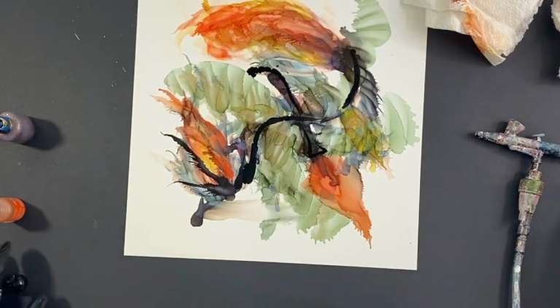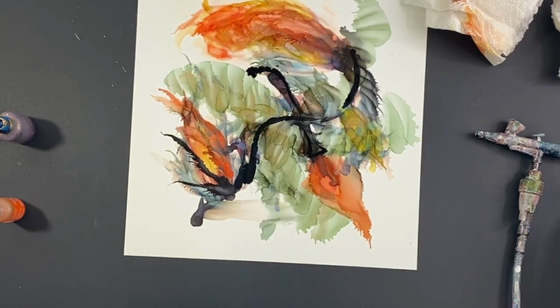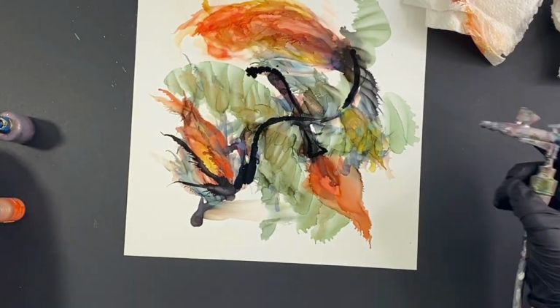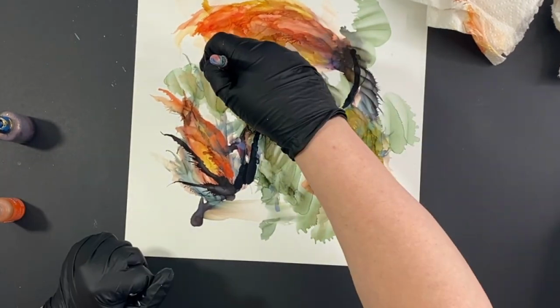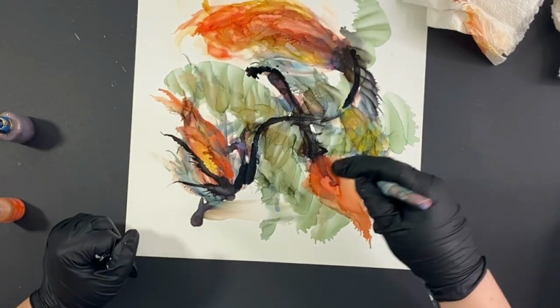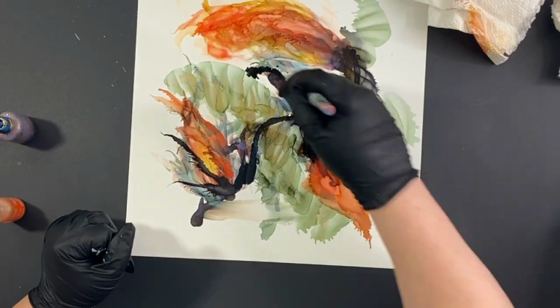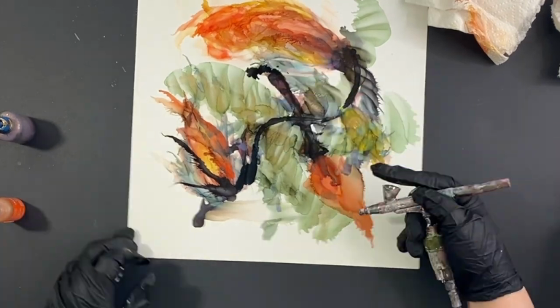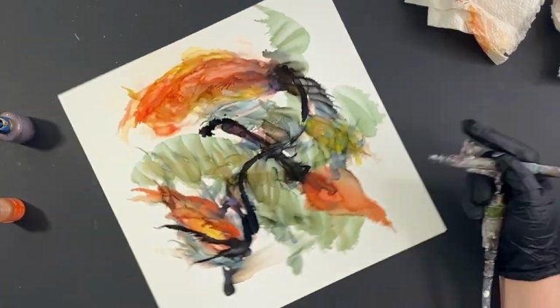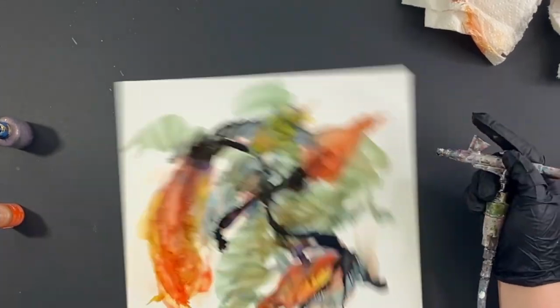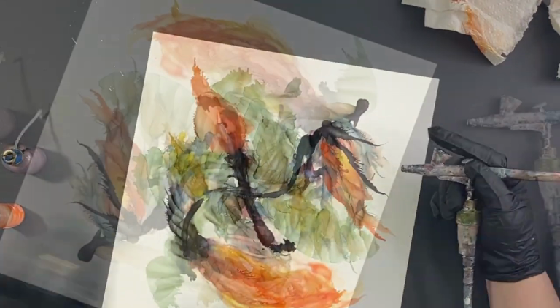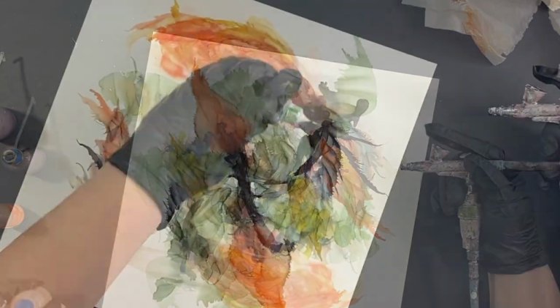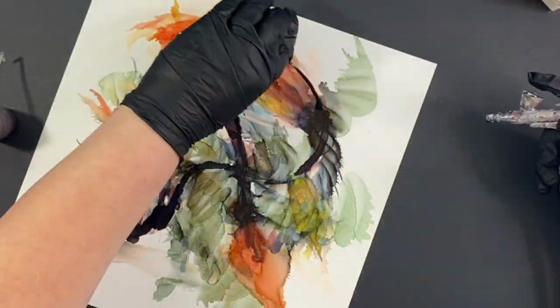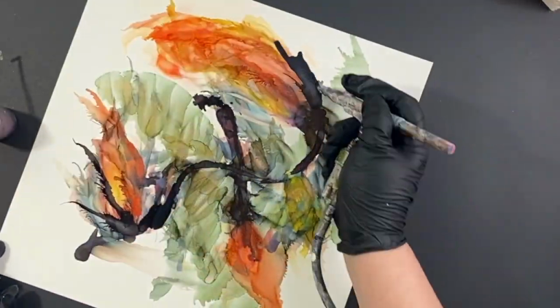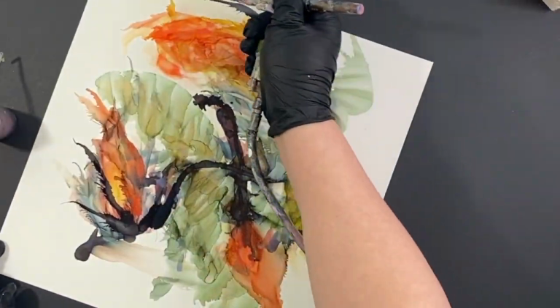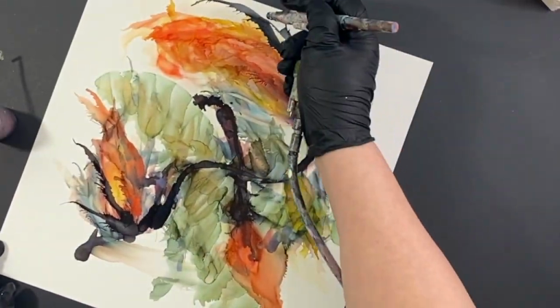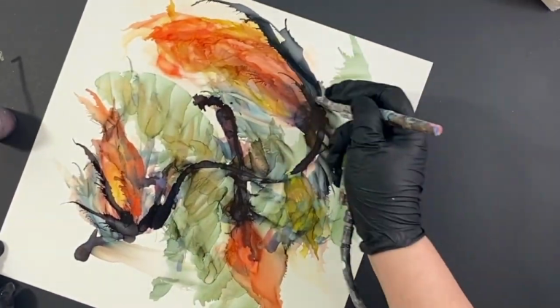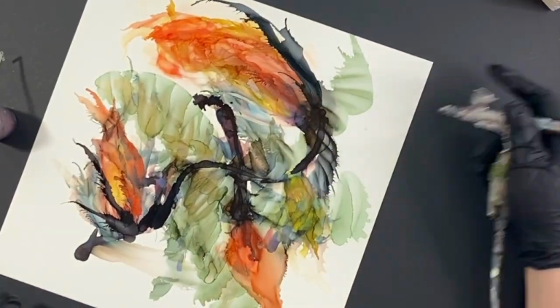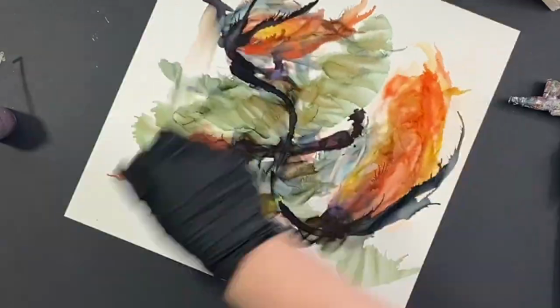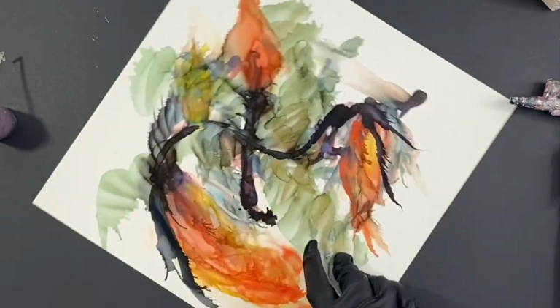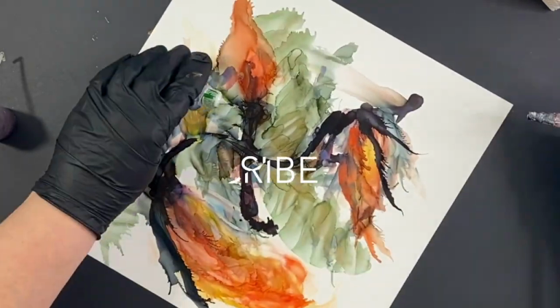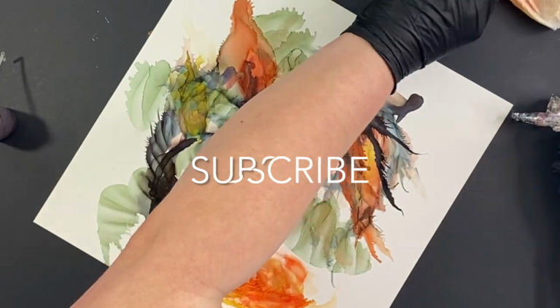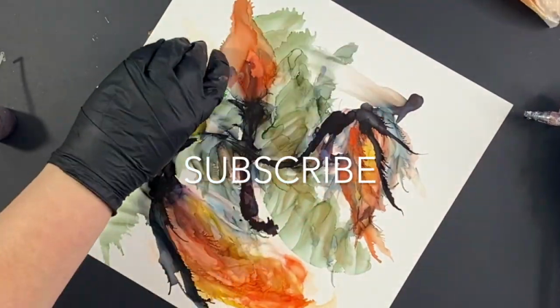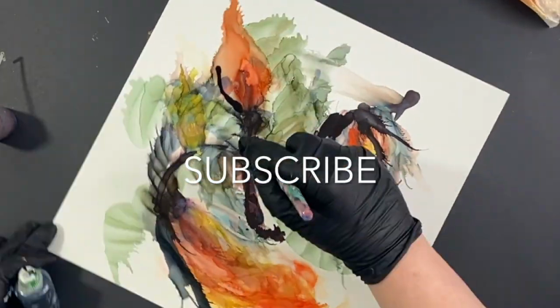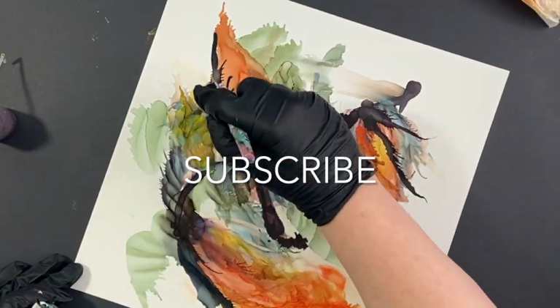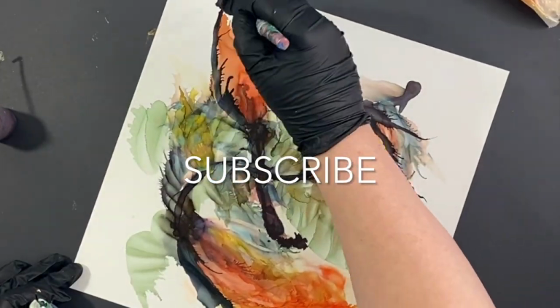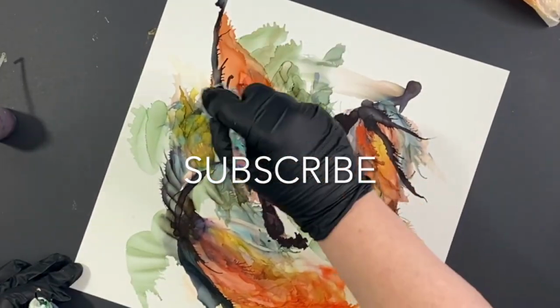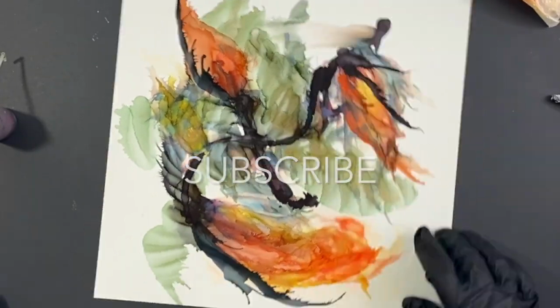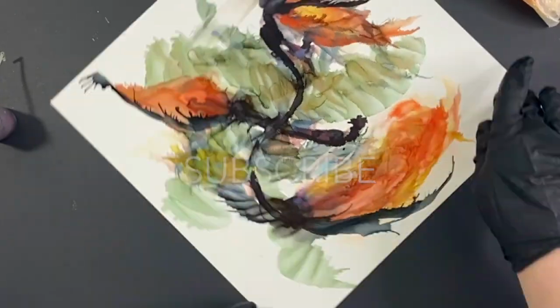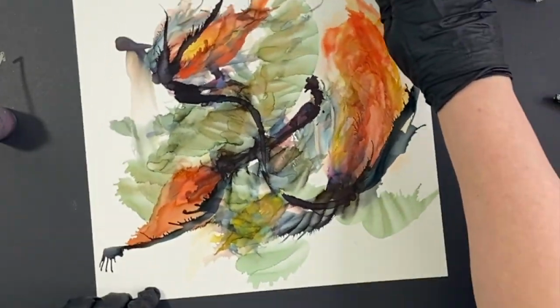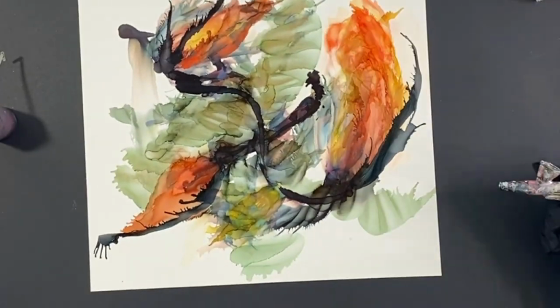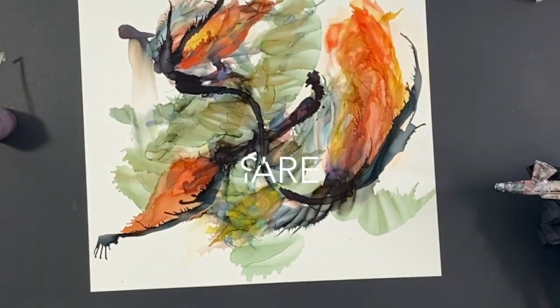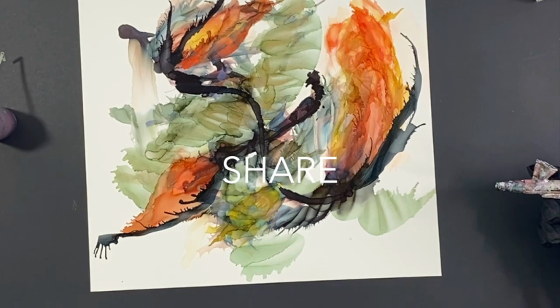Now, I'm just reinforcing that vine back there. See how I'm just layering on top of each flower, and now I'm adding some of those spiky elements.